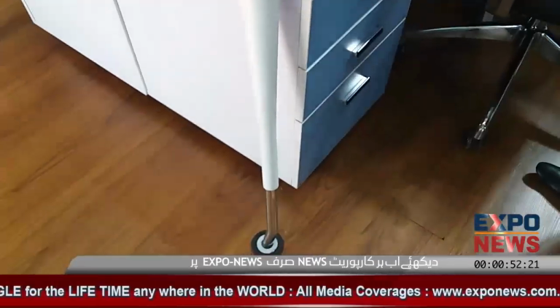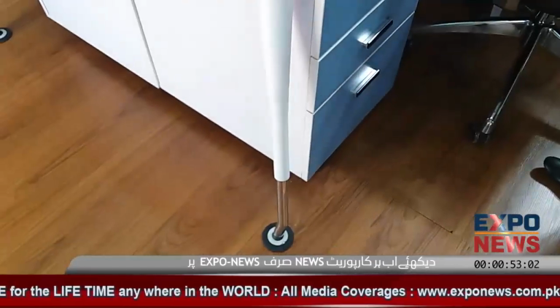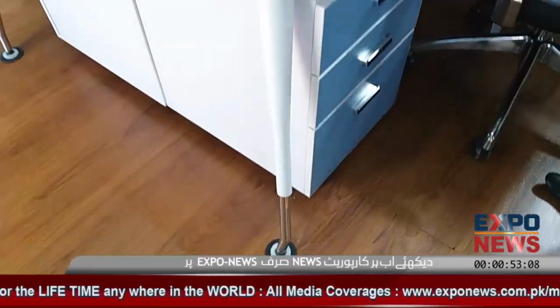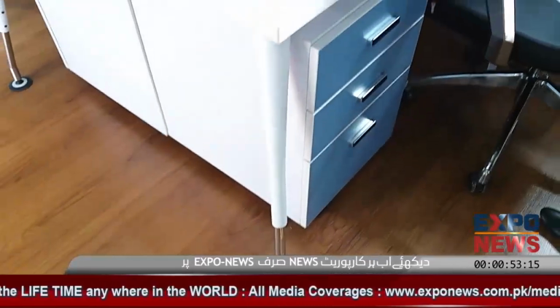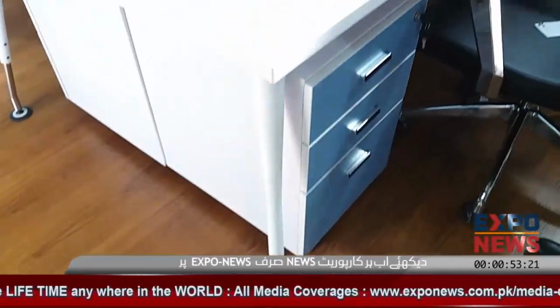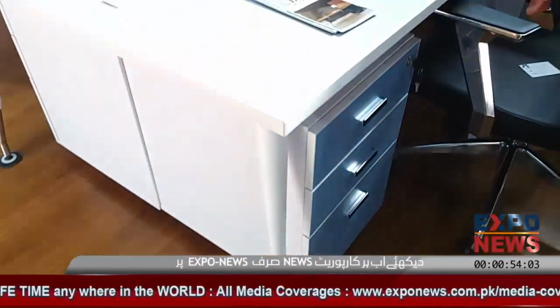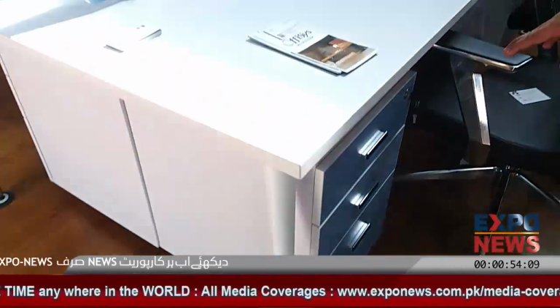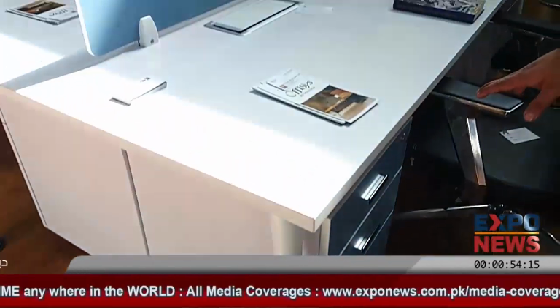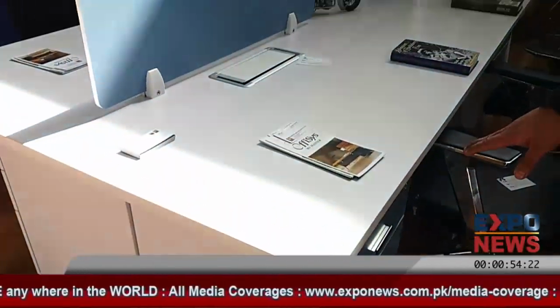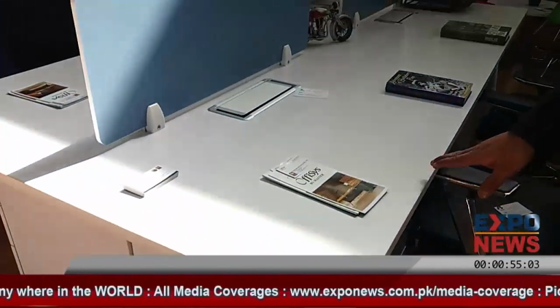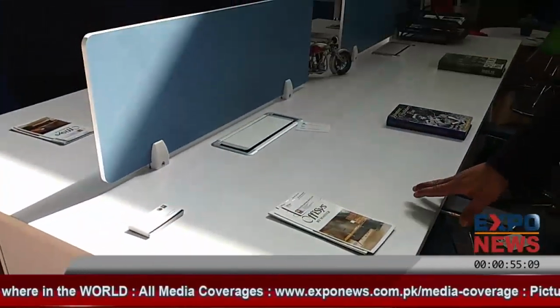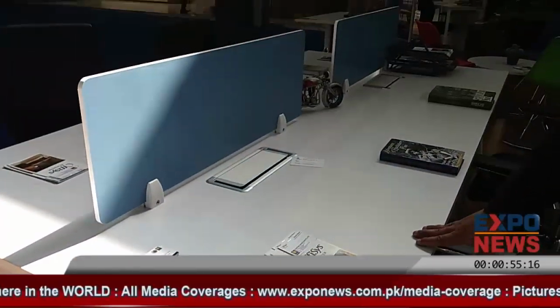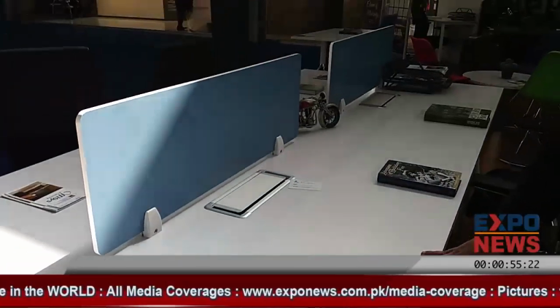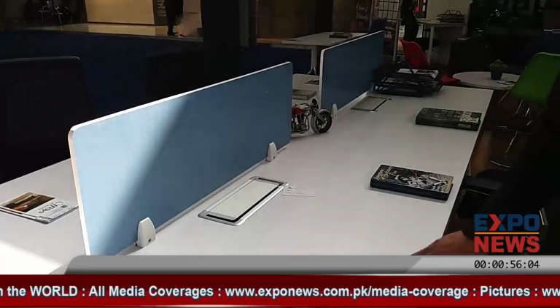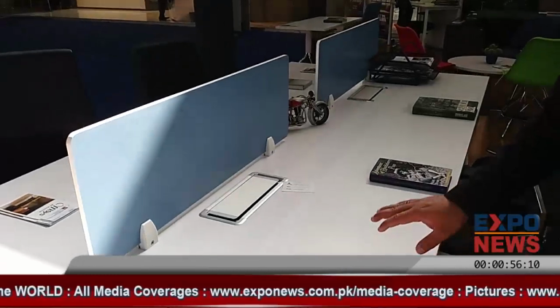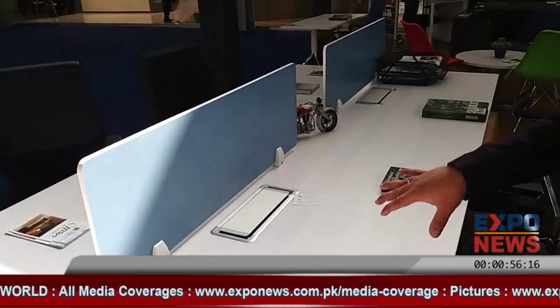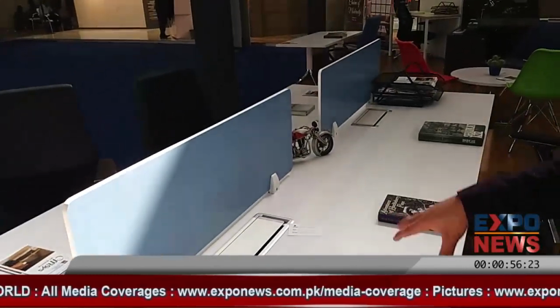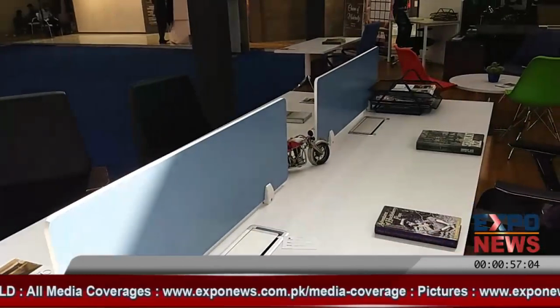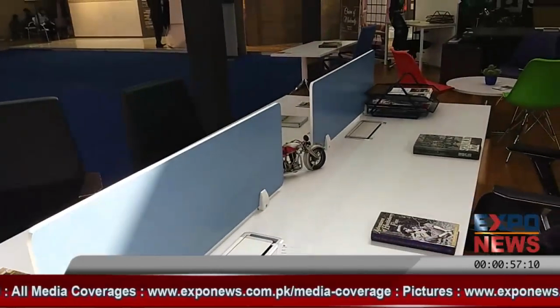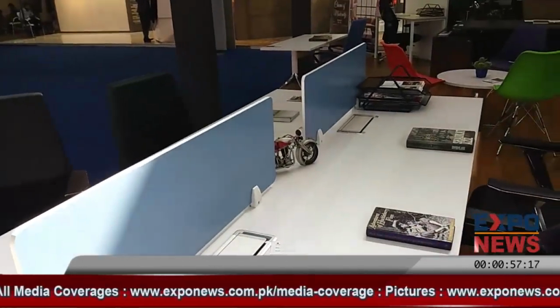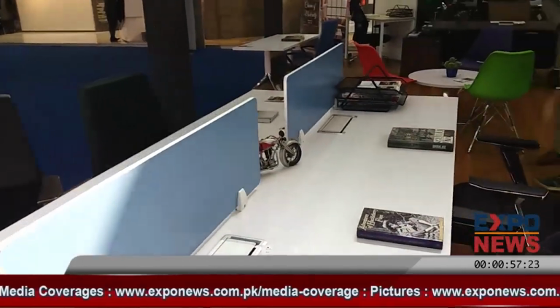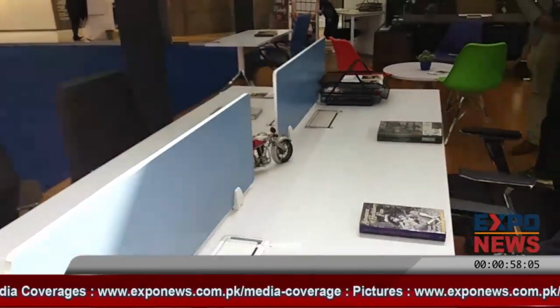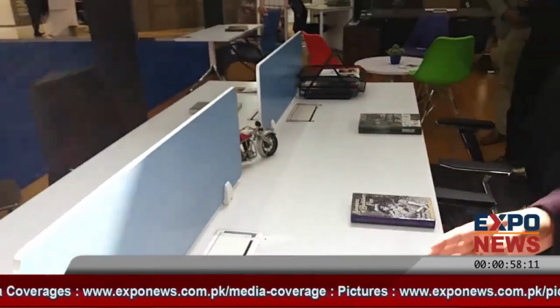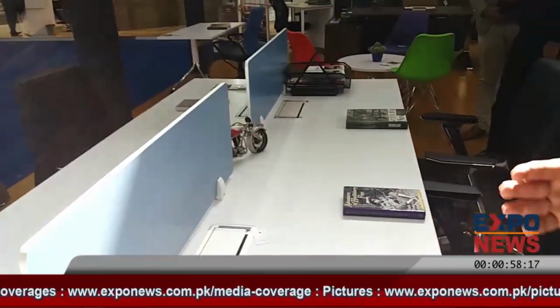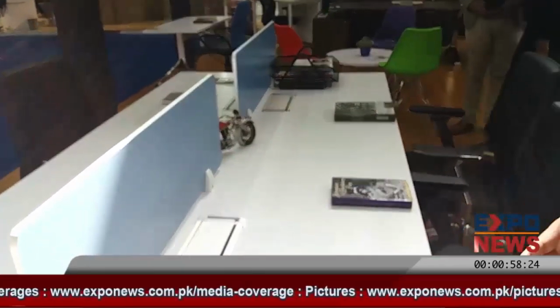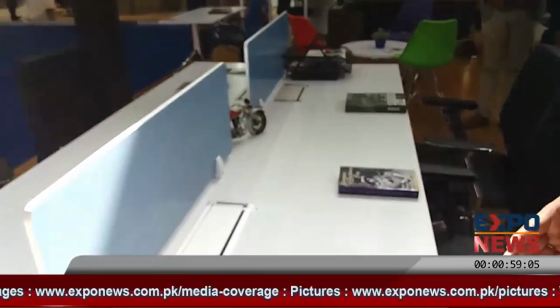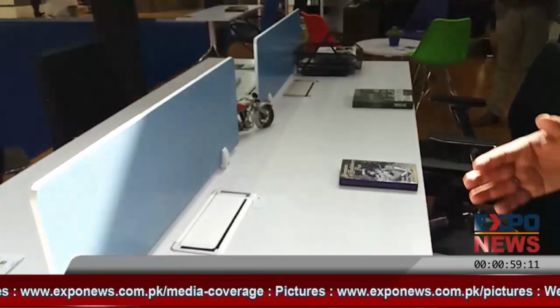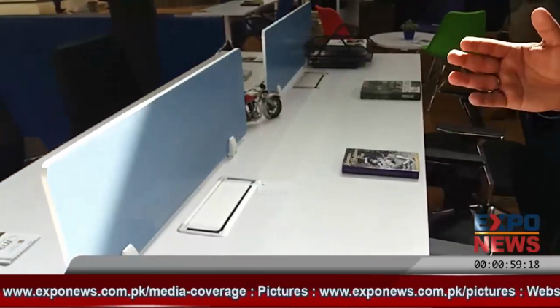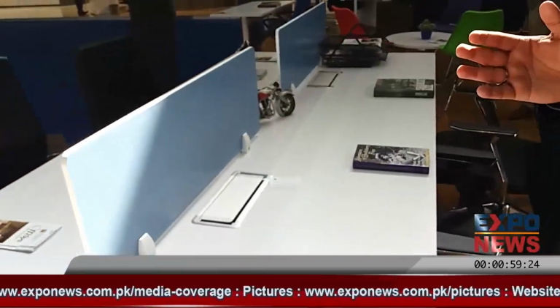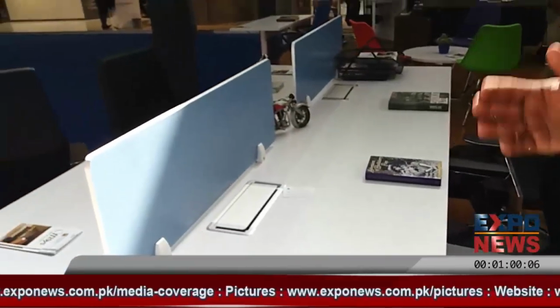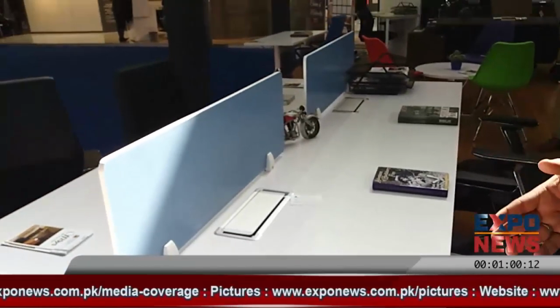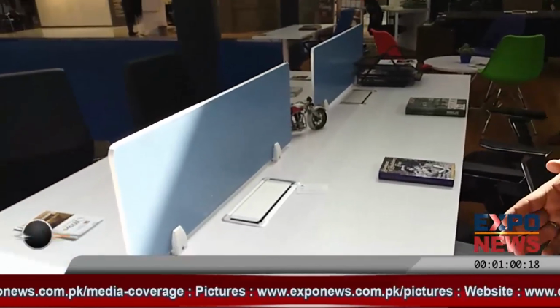This is our office workstation. It is basically a 4-person unit, but you can also take it in 6-person or 8-person configurations.